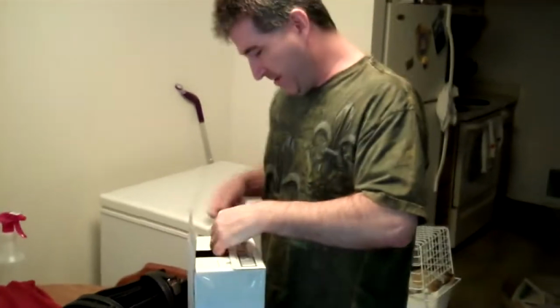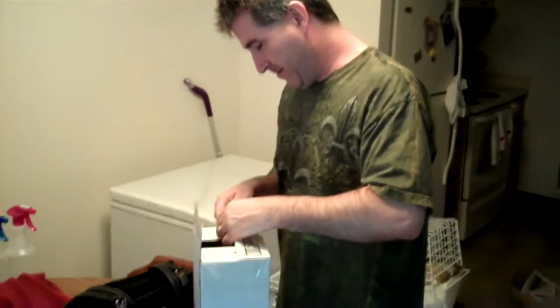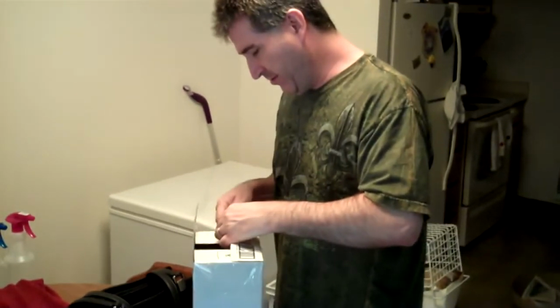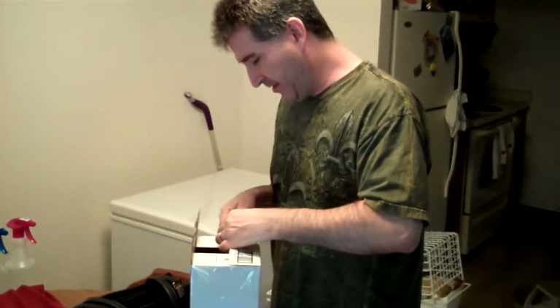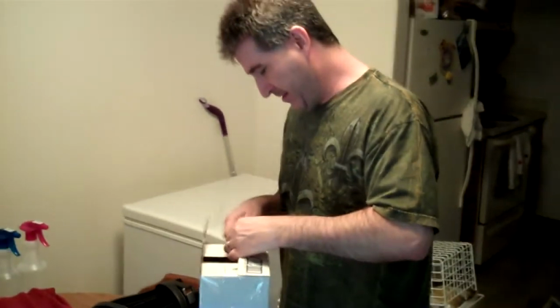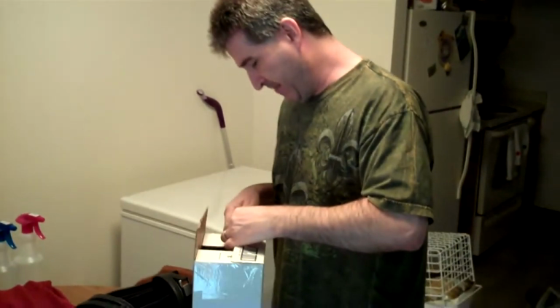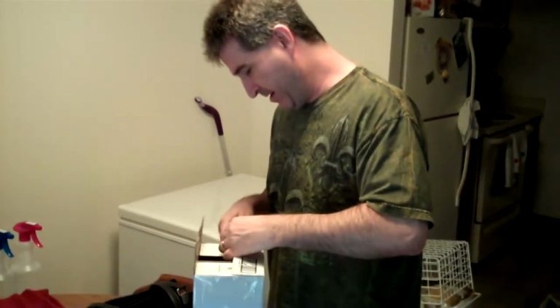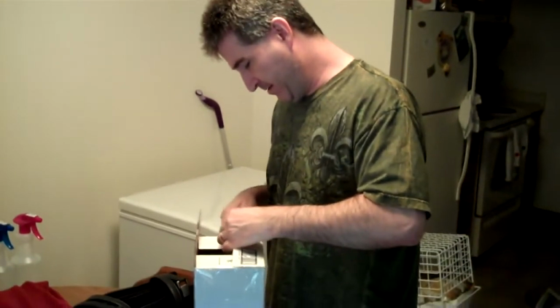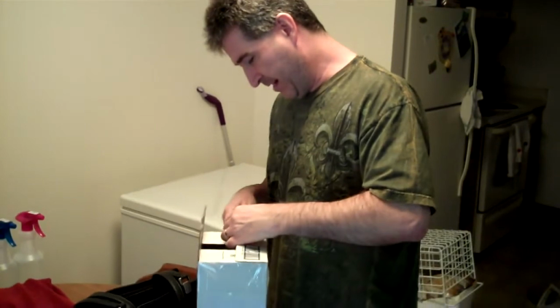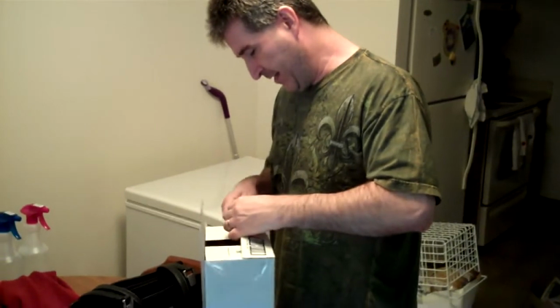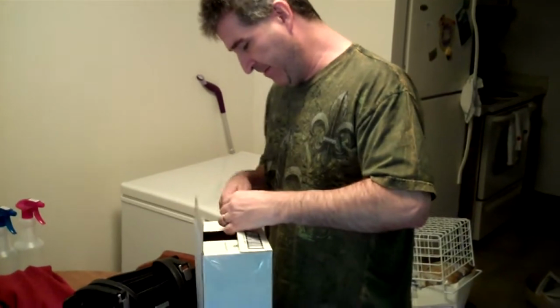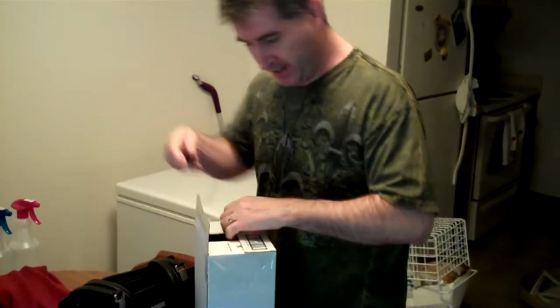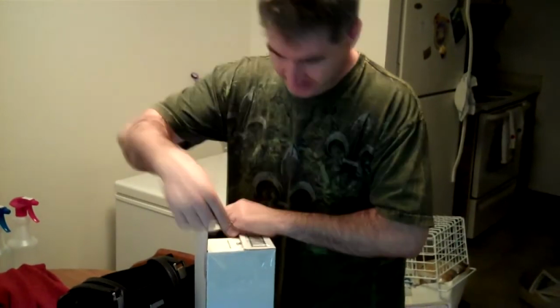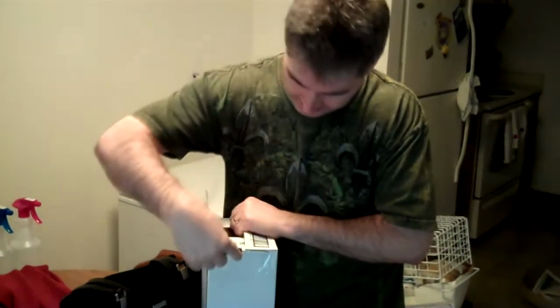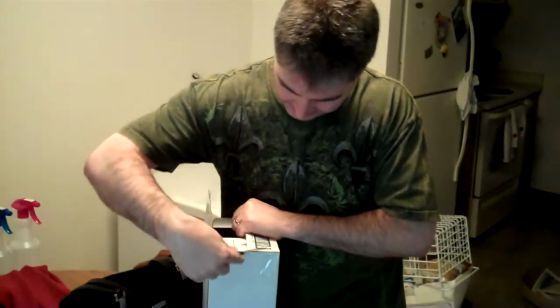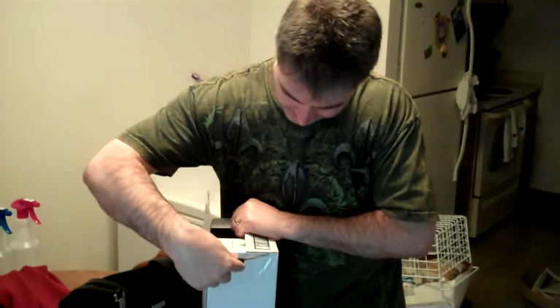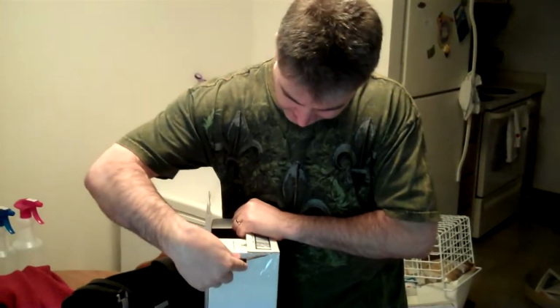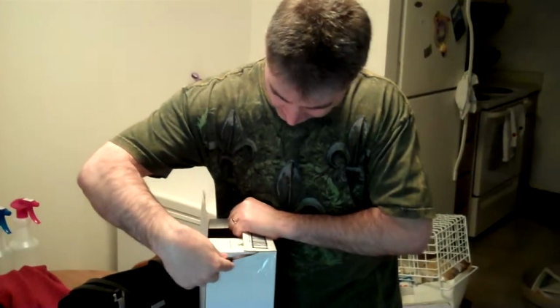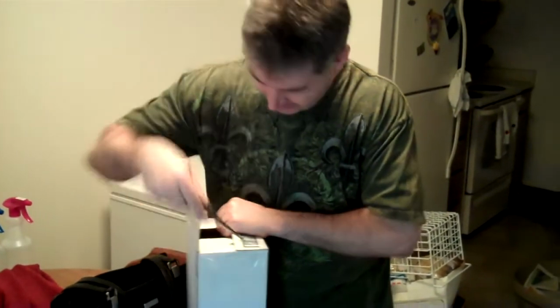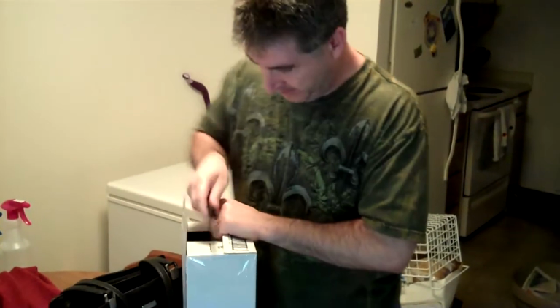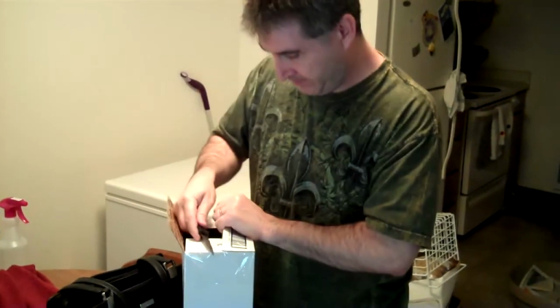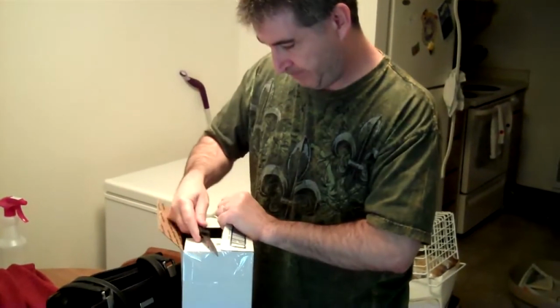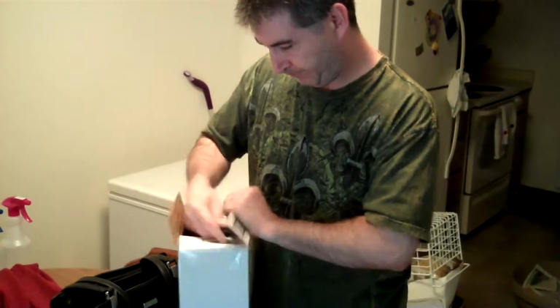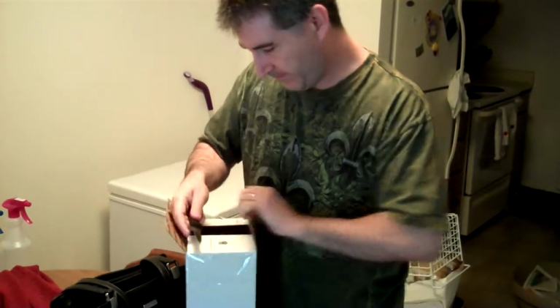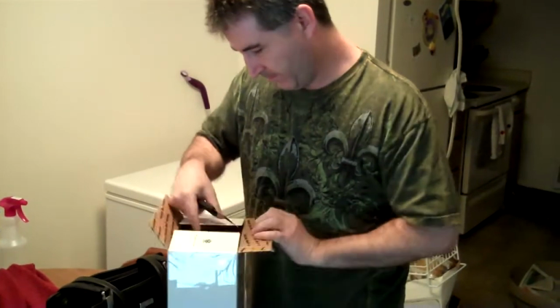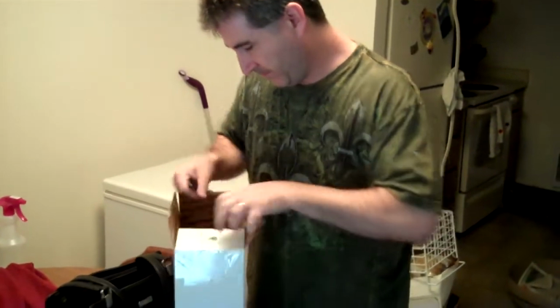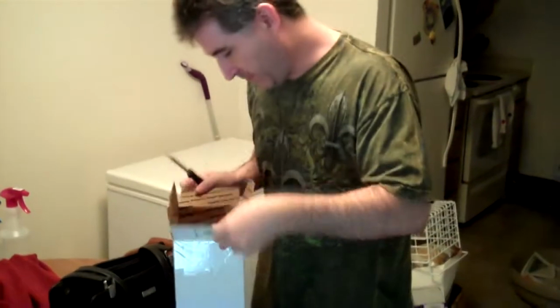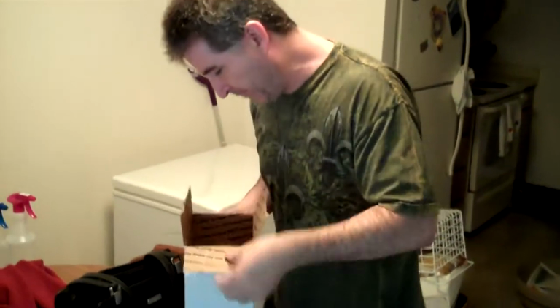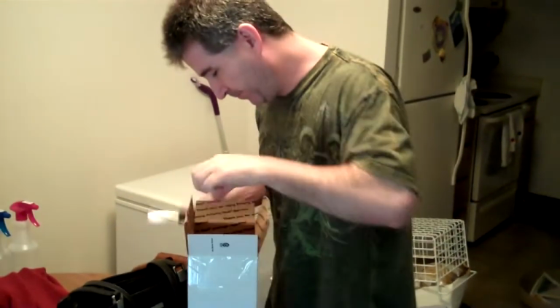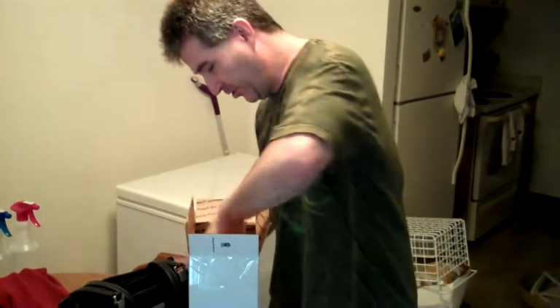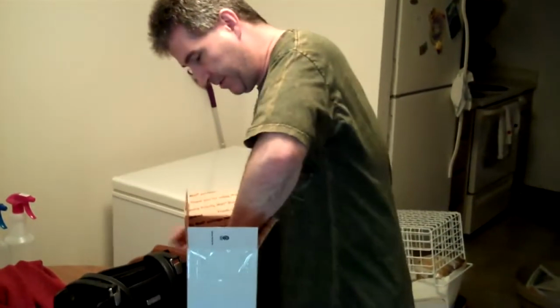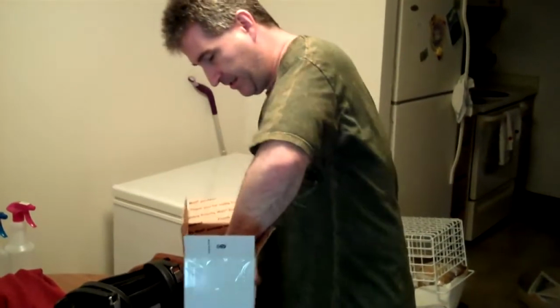Use the knife that God gave me. I'm Edward Scissorhands. Okay, check out what's in here.